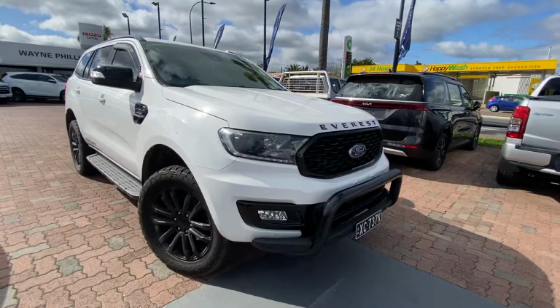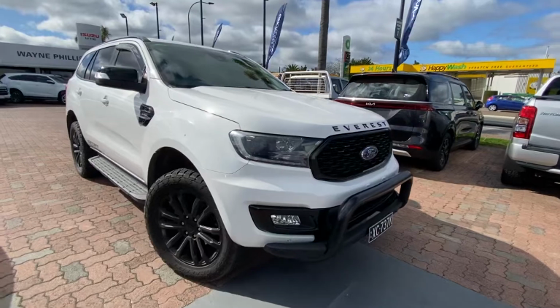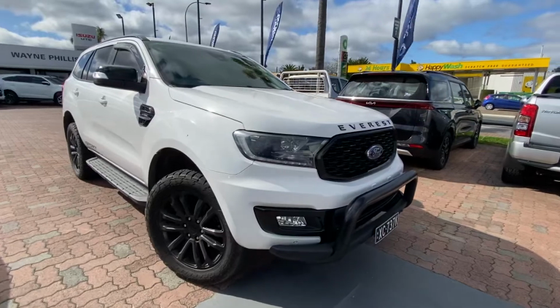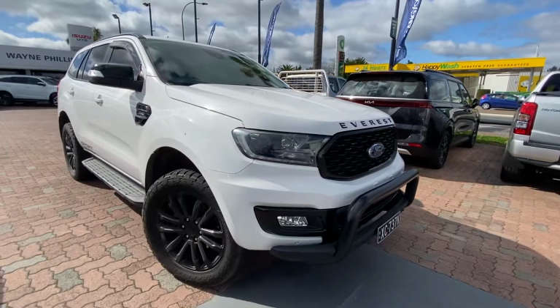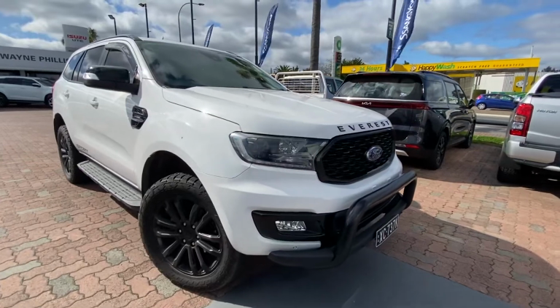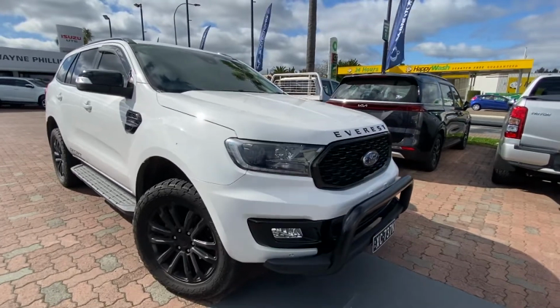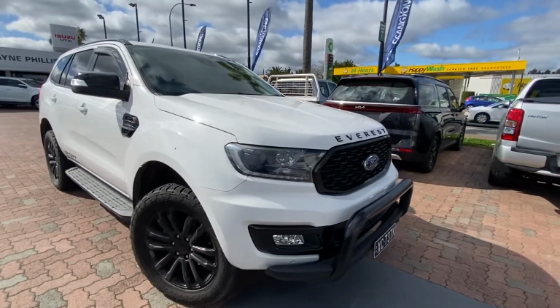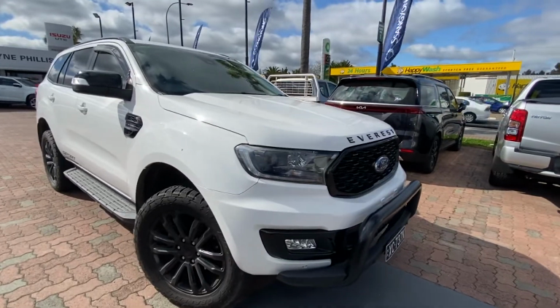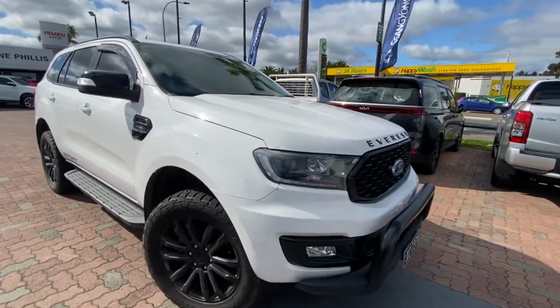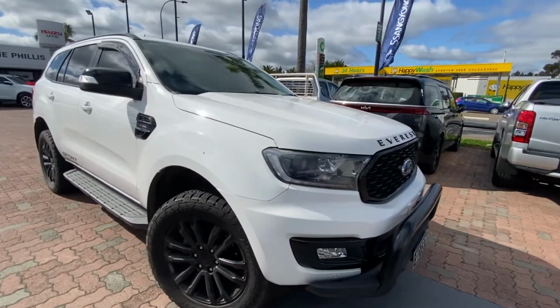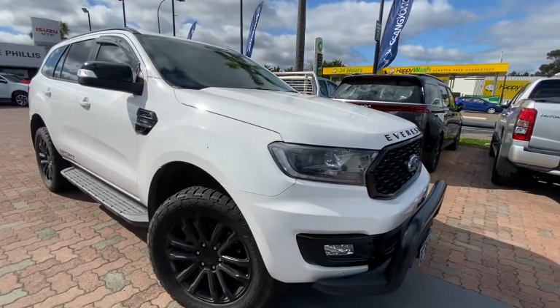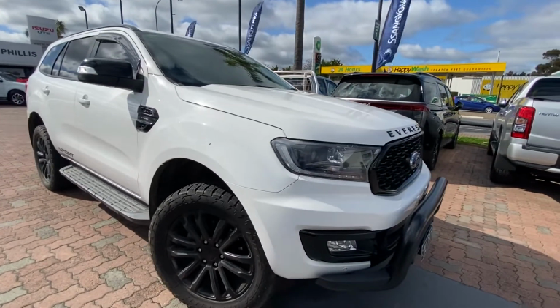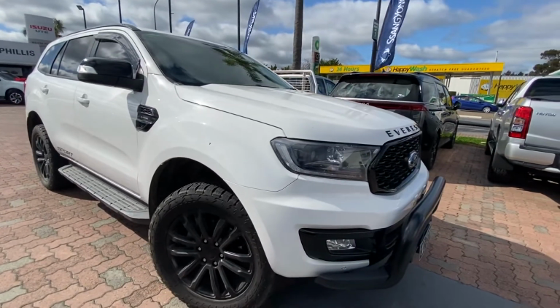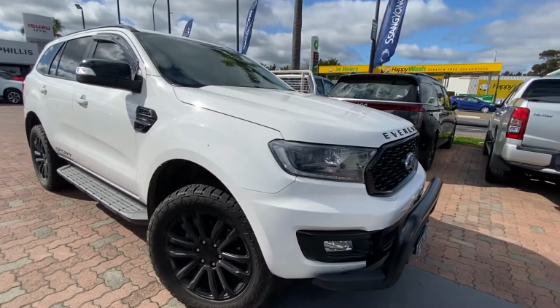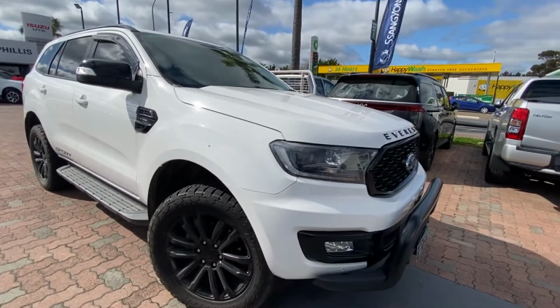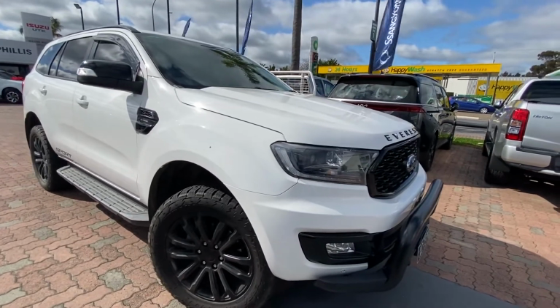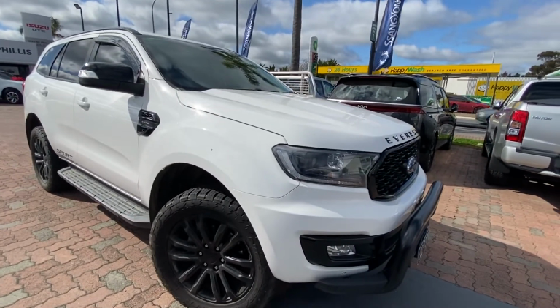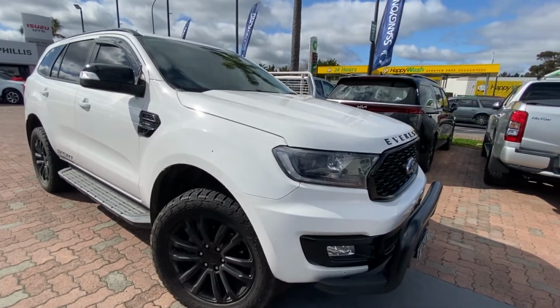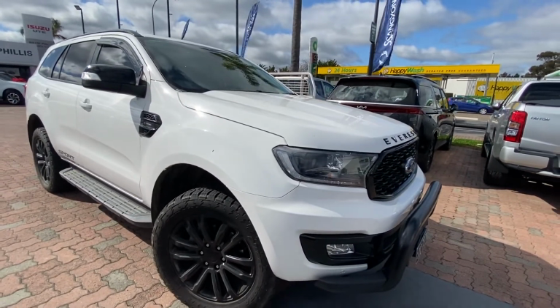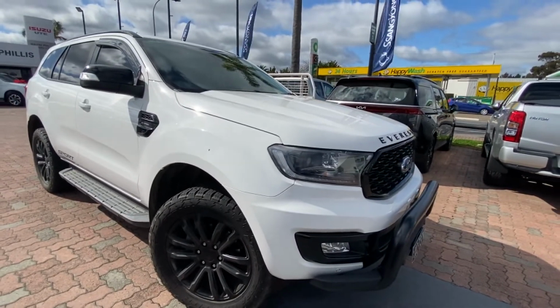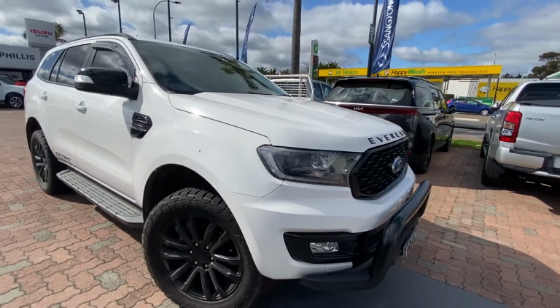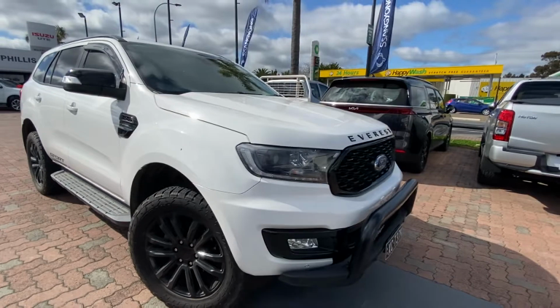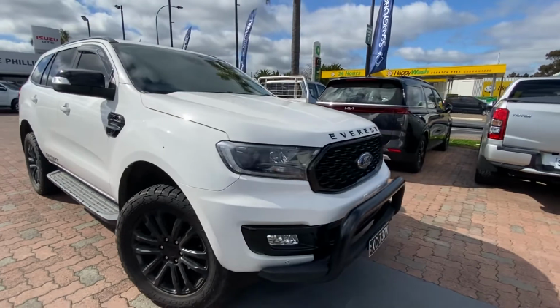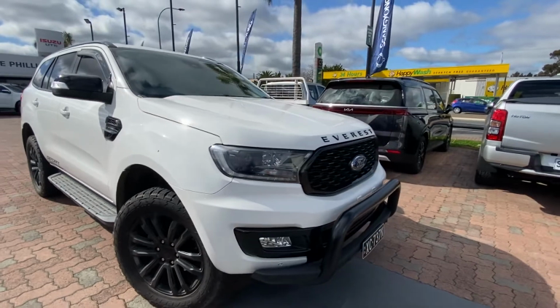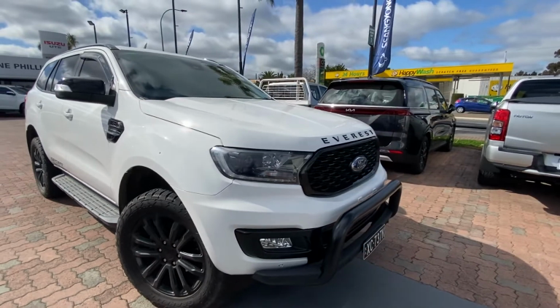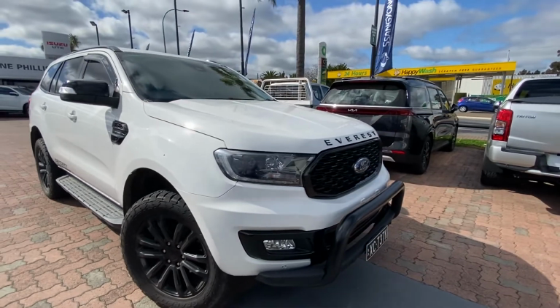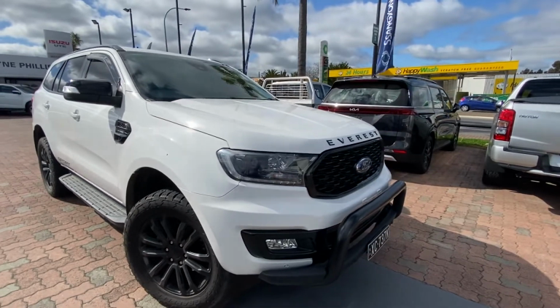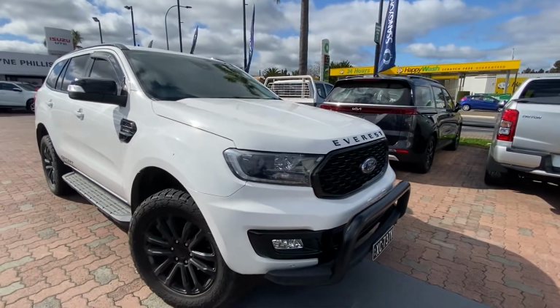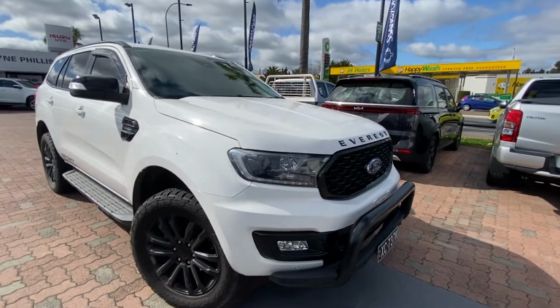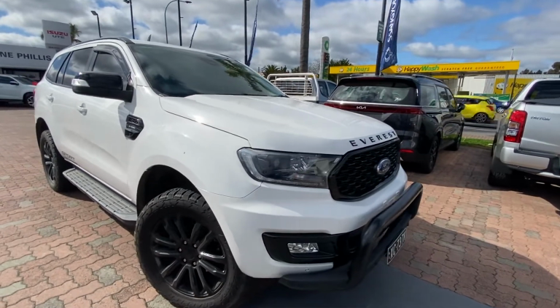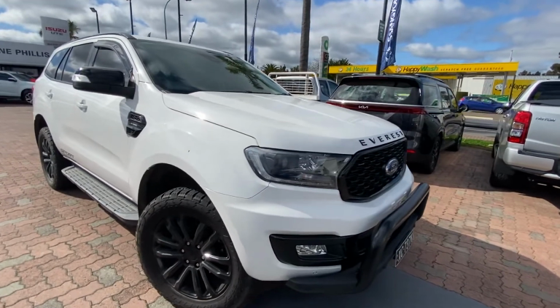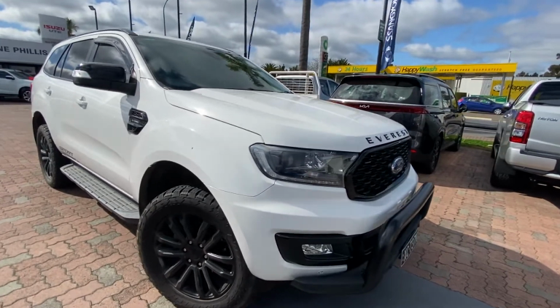Thank you for your enquiry about our Ford Everest Sport. As discussed, here's a quick walk-around video to show you some of the features and condition of the vehicle.